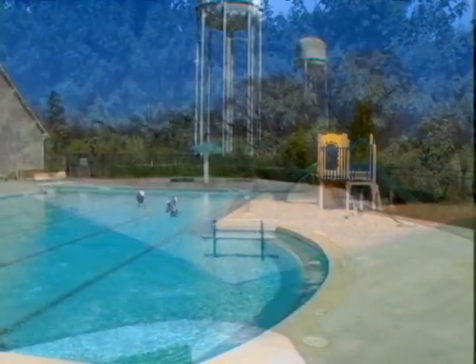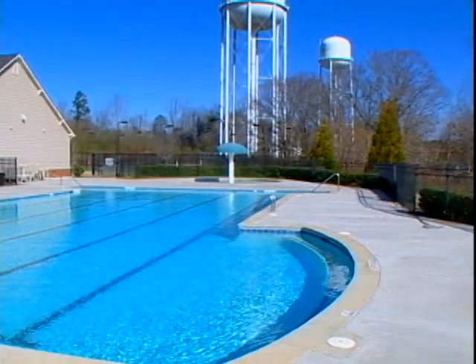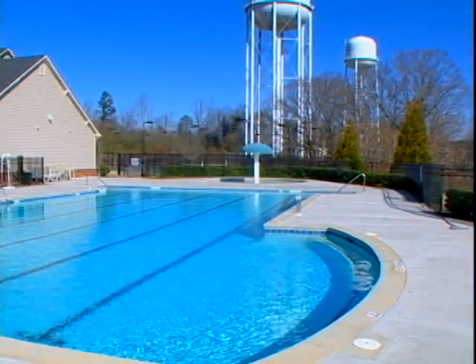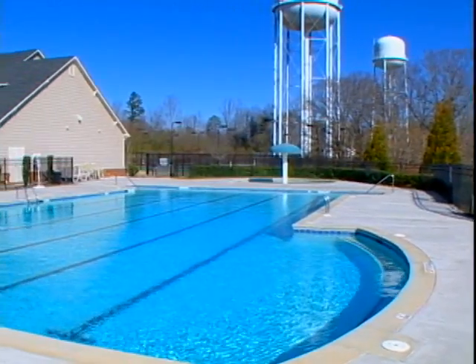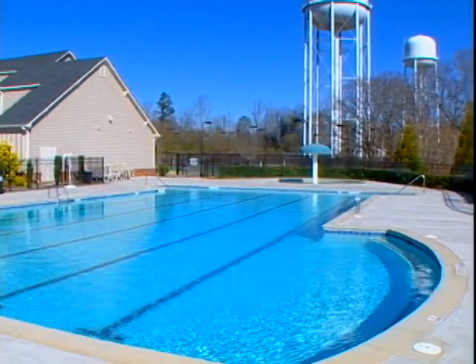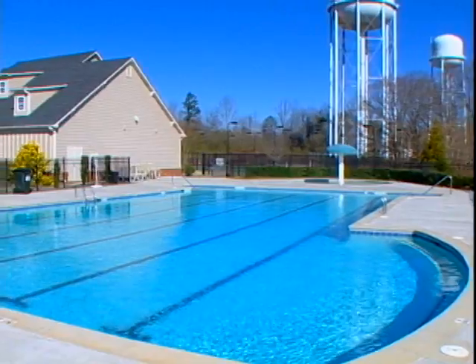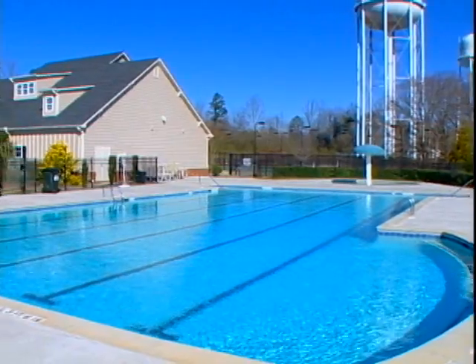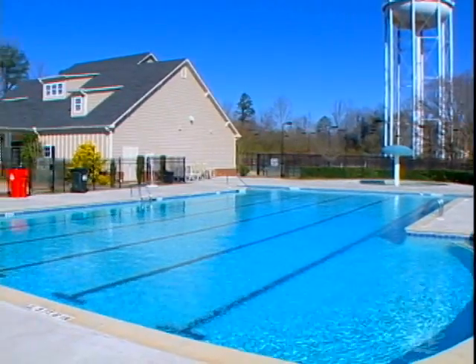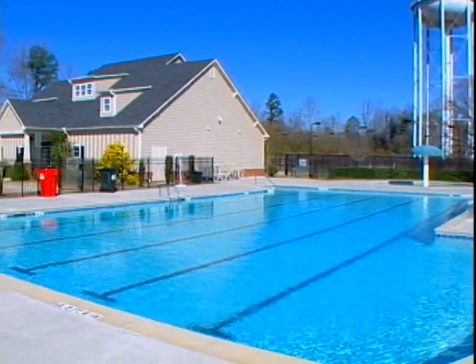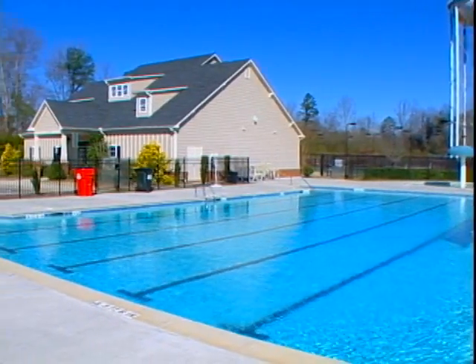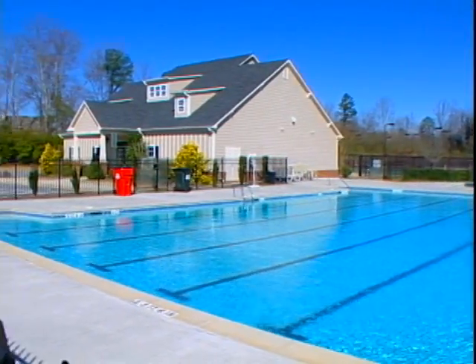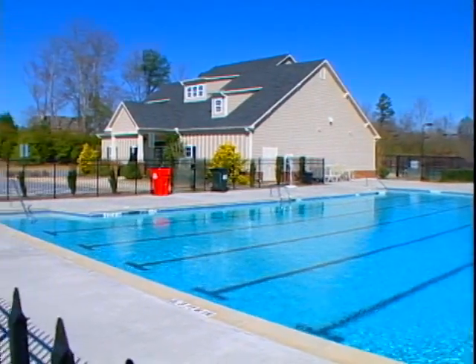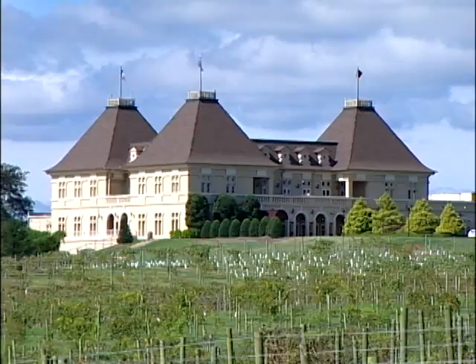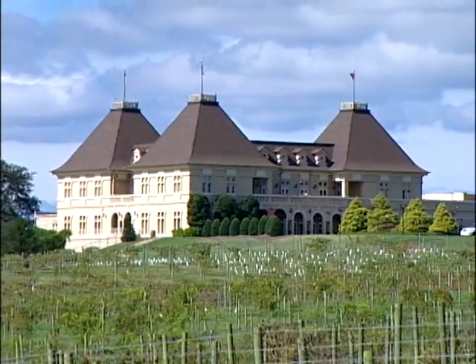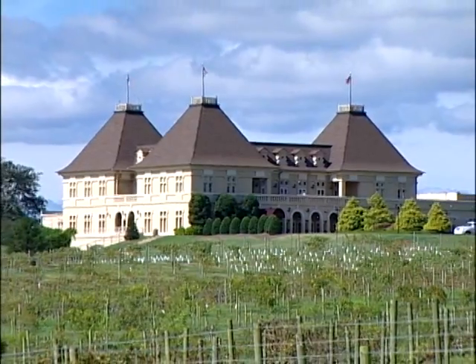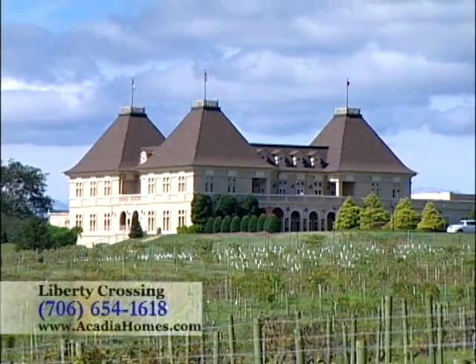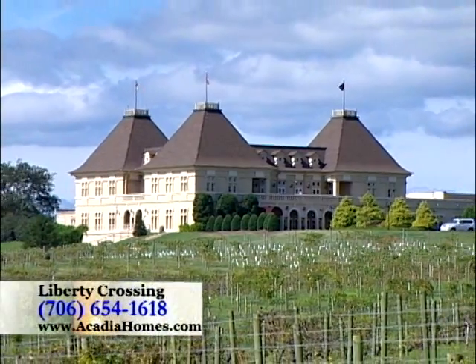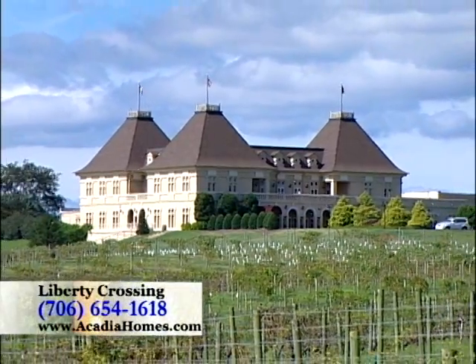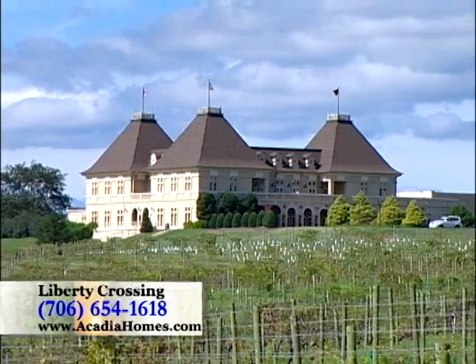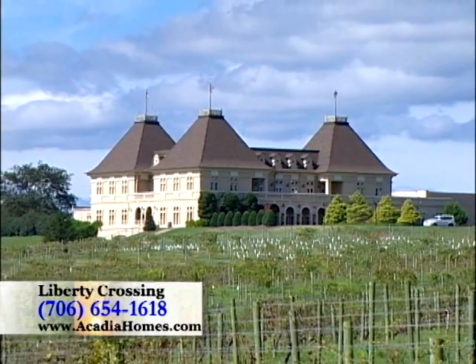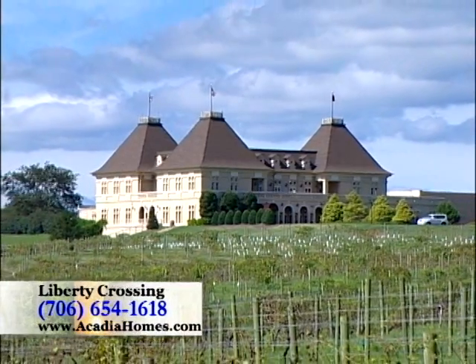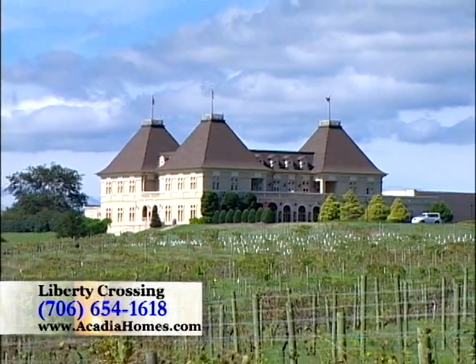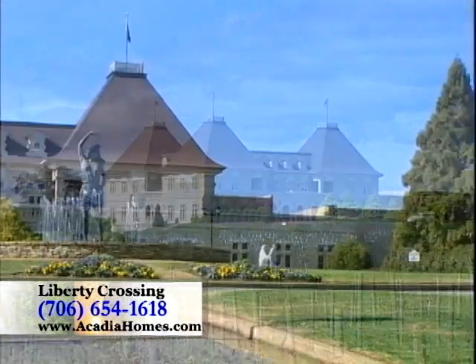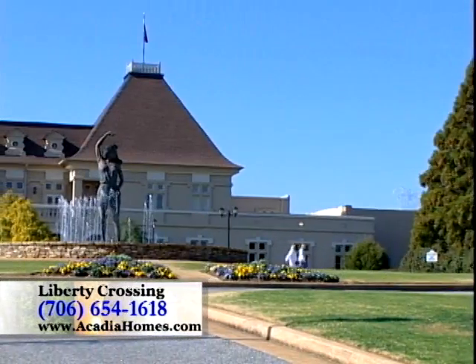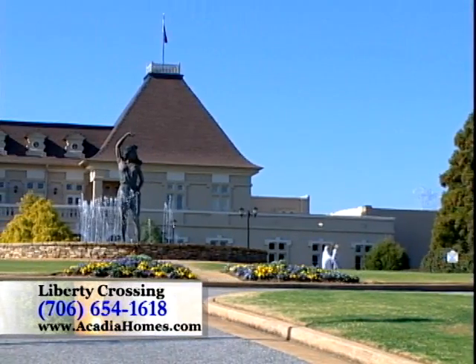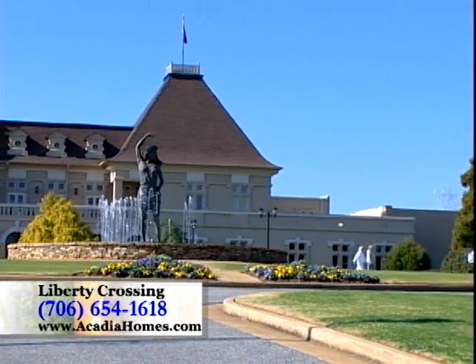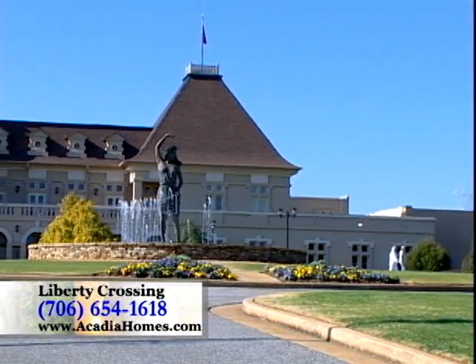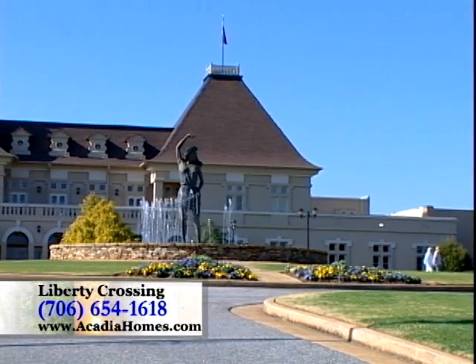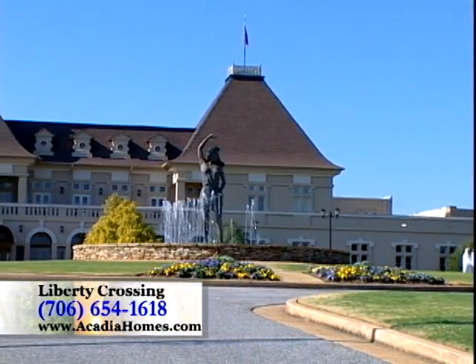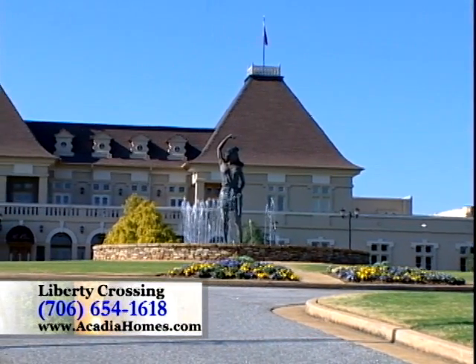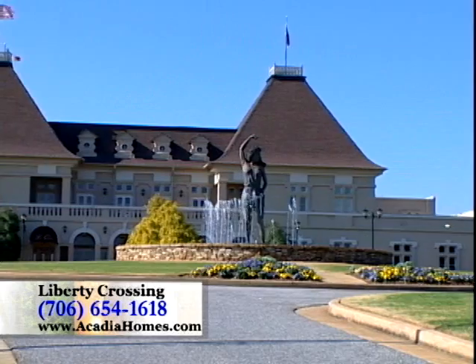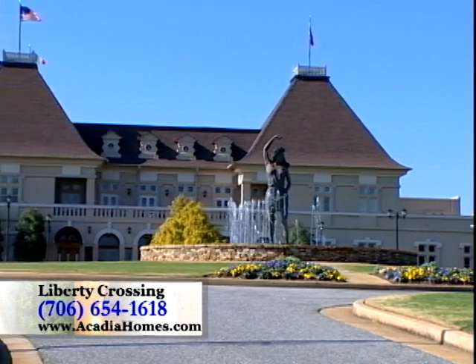Liberty Crossing is located in Jackson County, right around the corner from Brazelton's historic Main Street area and the world-class Chateau Le Lune winery and resort, with its wine tours and tastings, fine dining, incomparable spa, and 63 holes of championship golf.